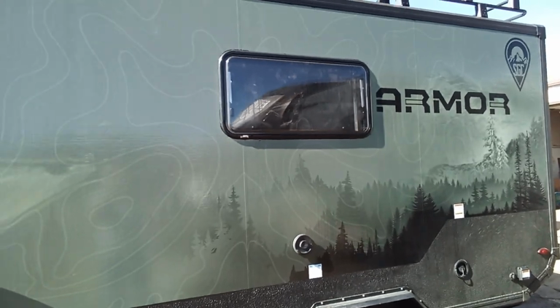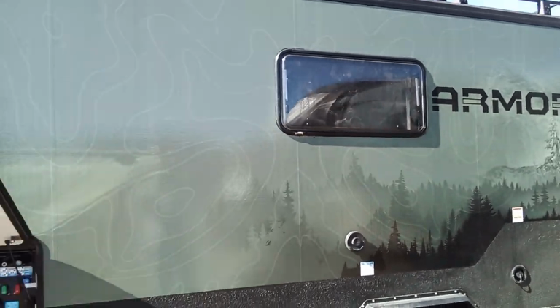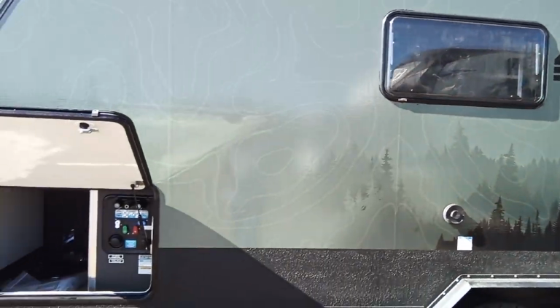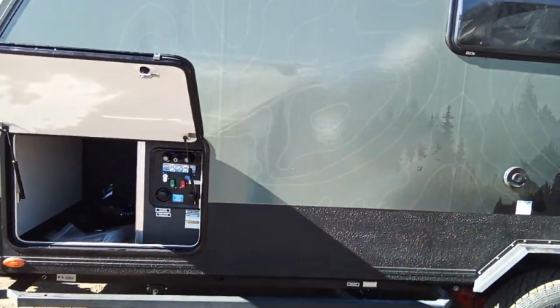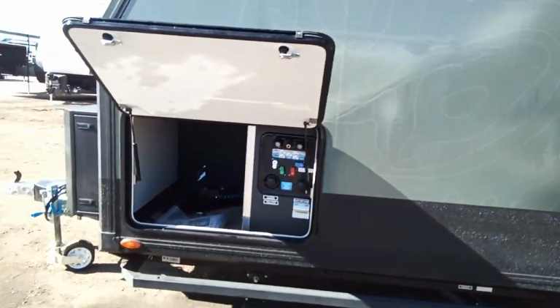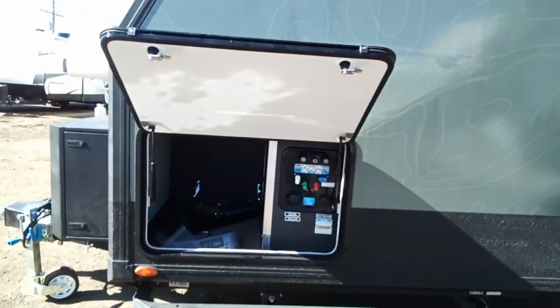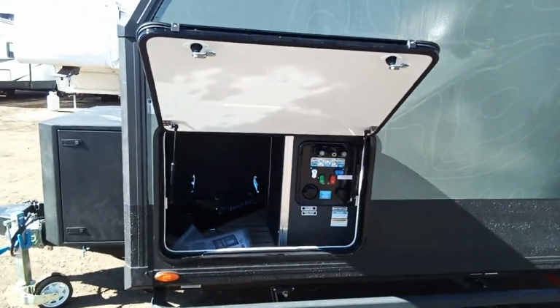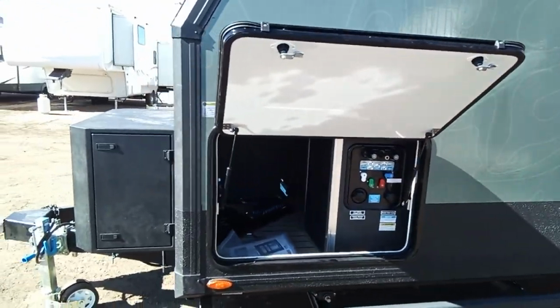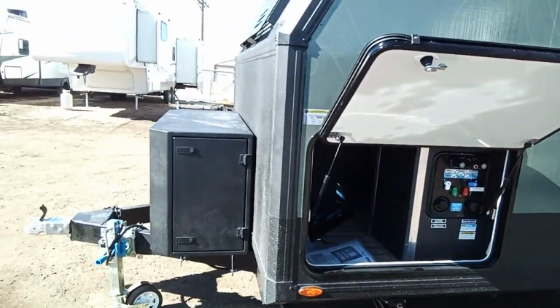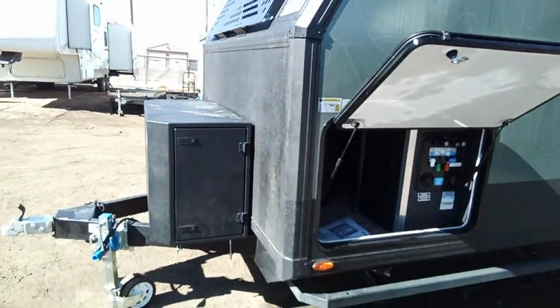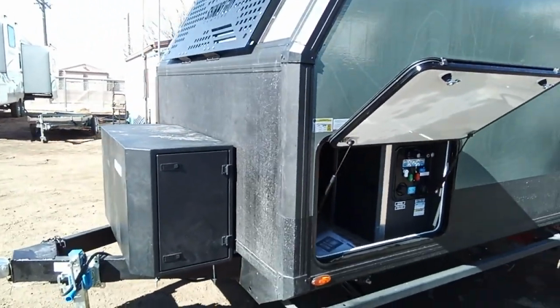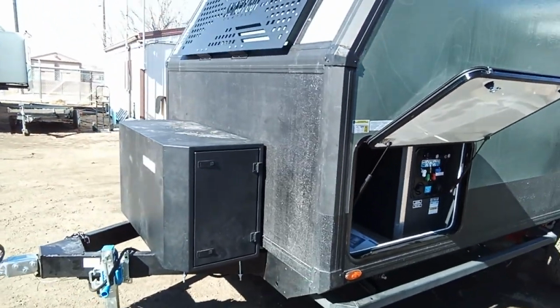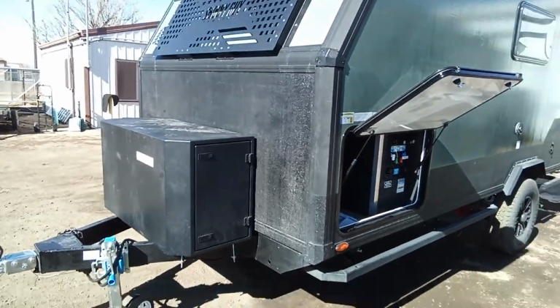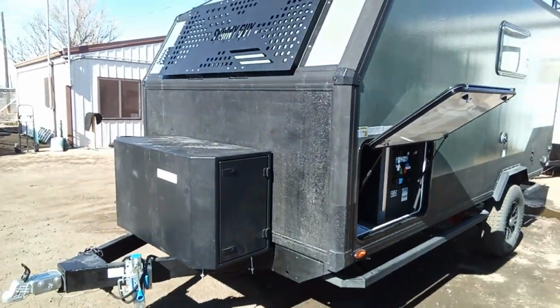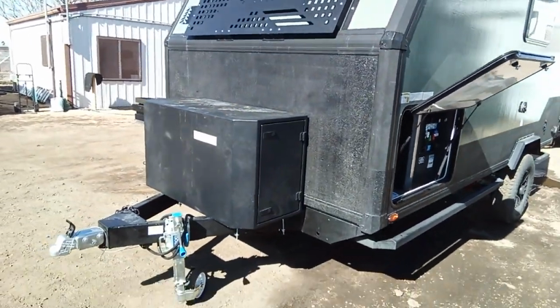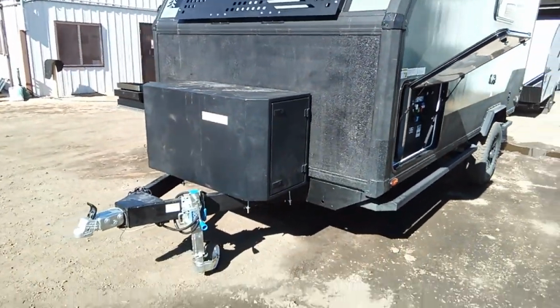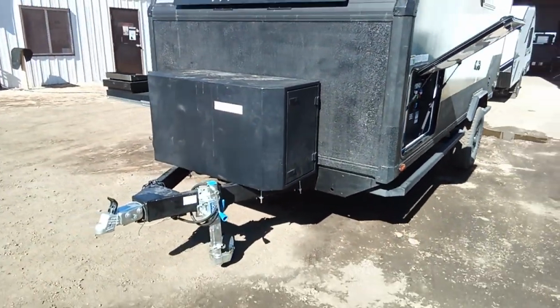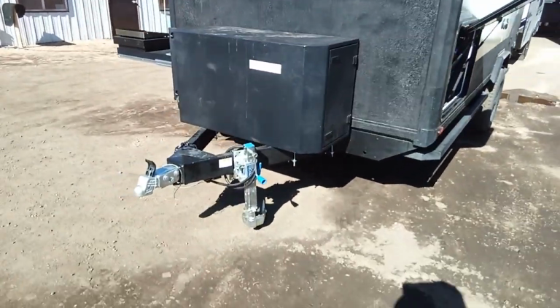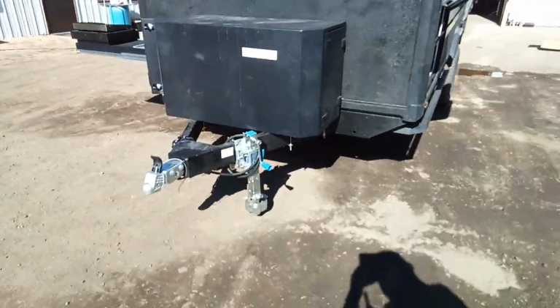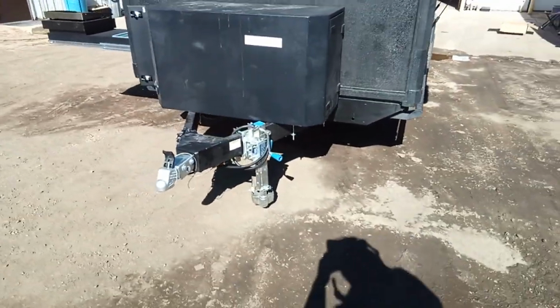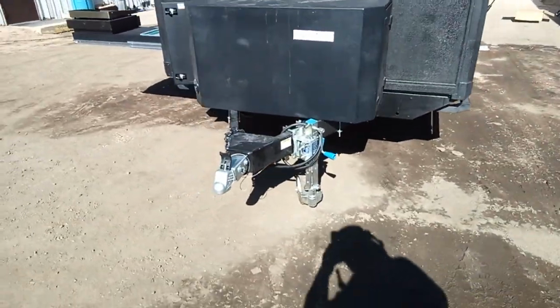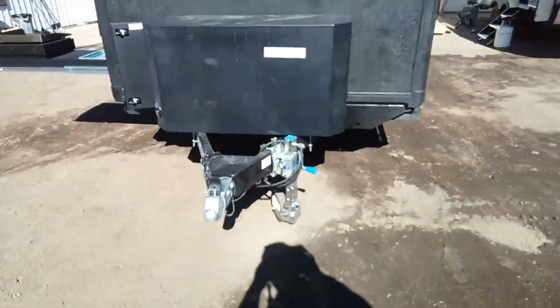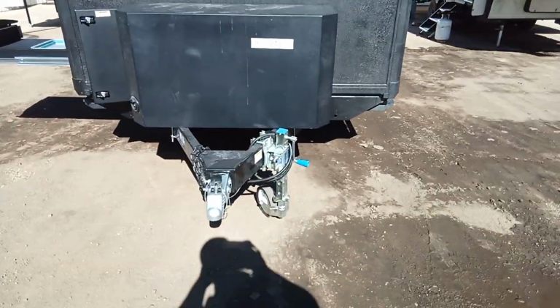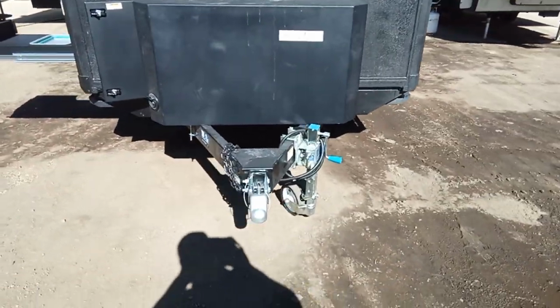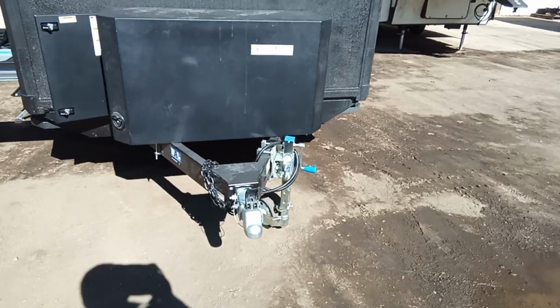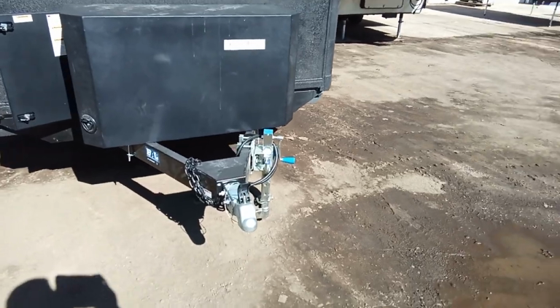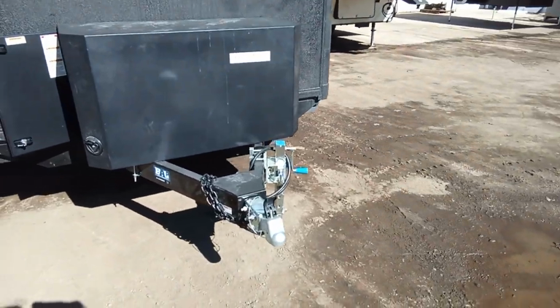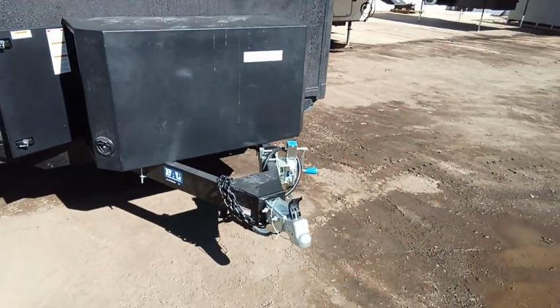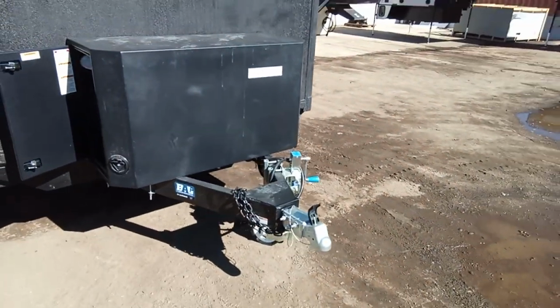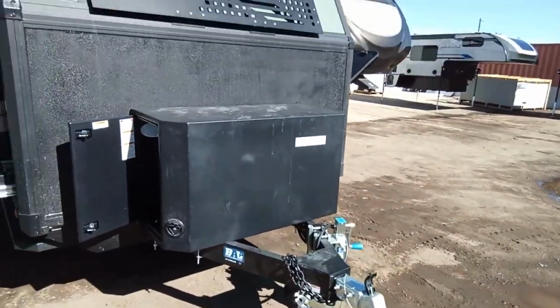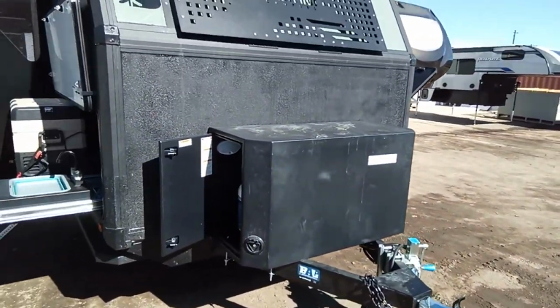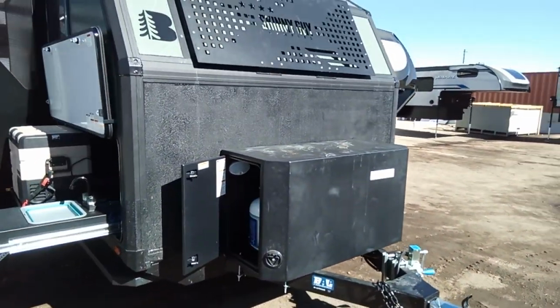Acrylic windows. As you can see, everything is catered towards the overlander. A little bit of a unique hitch style here, so if you are climbing over rocks, you can get this baby anywhere.